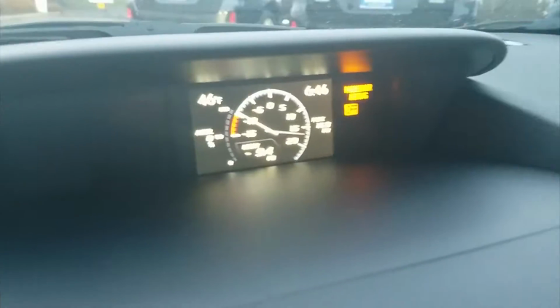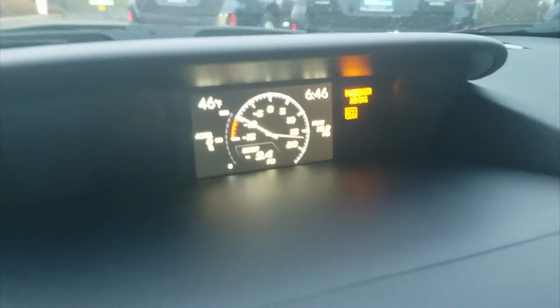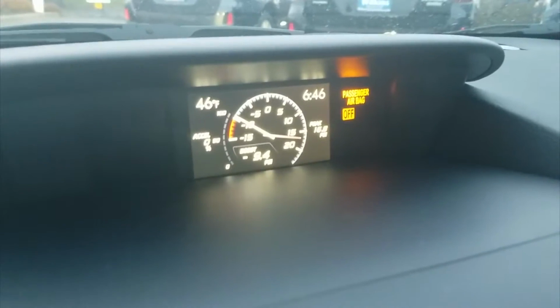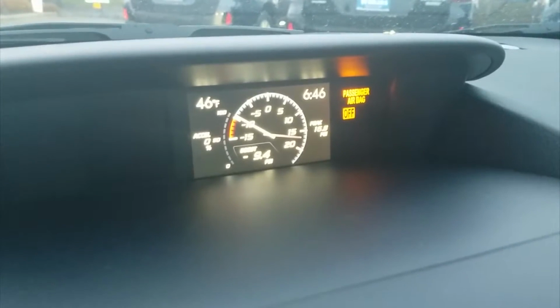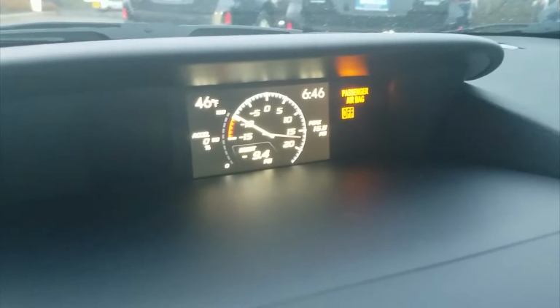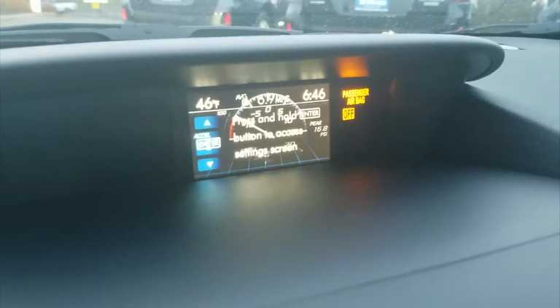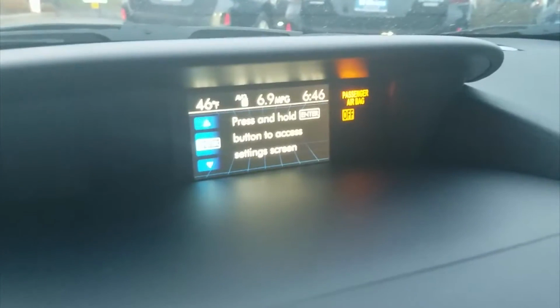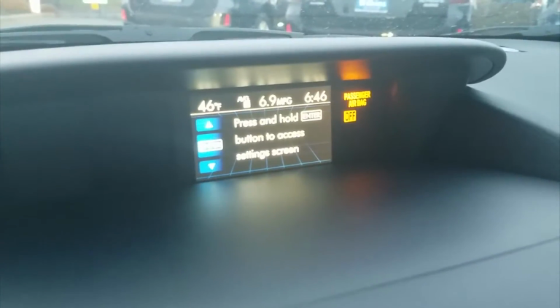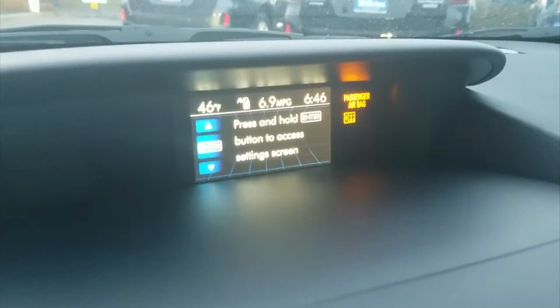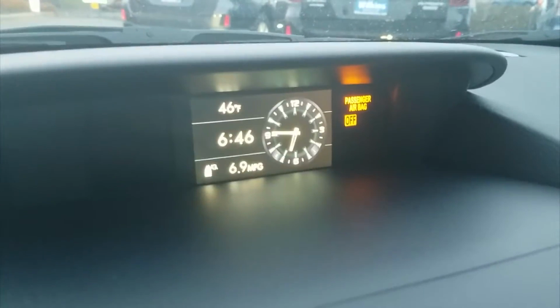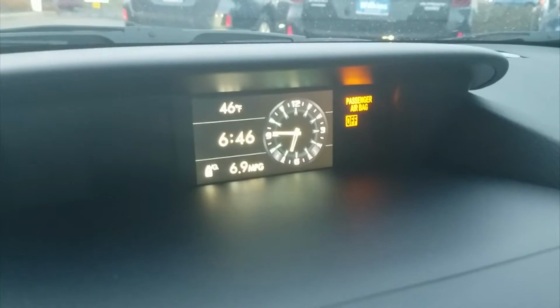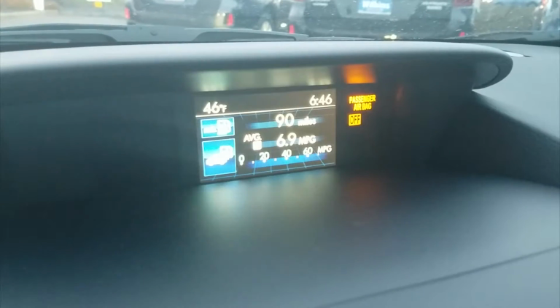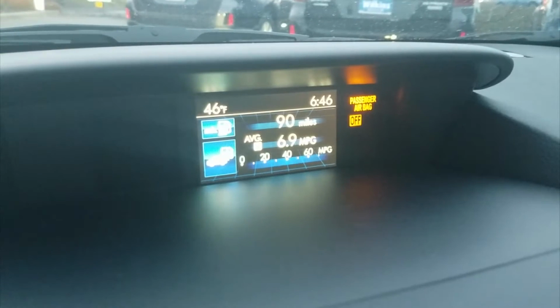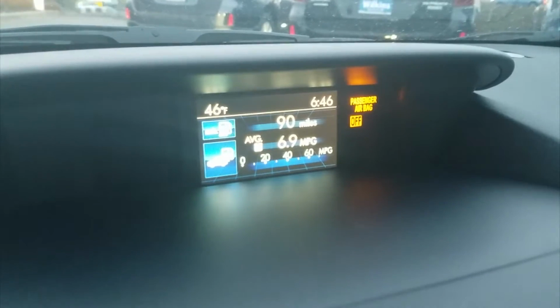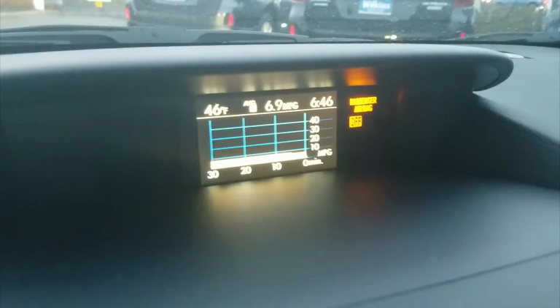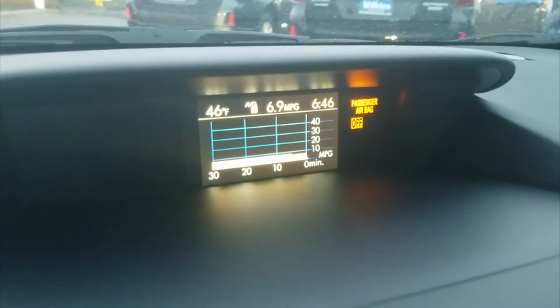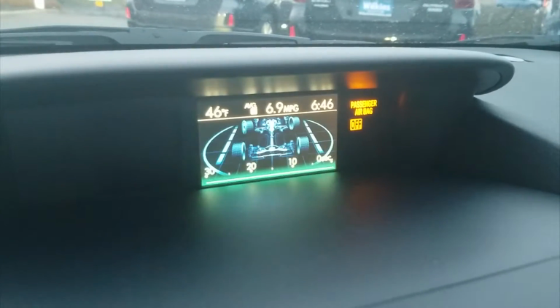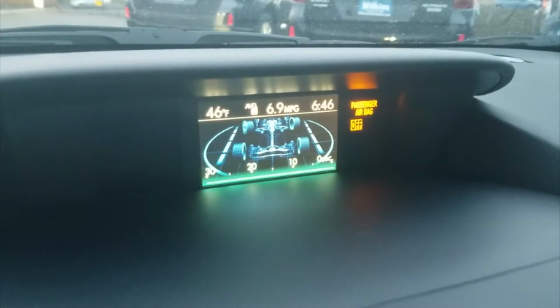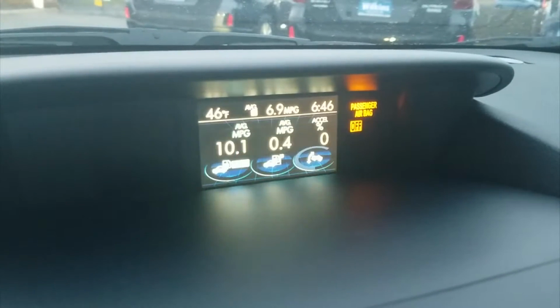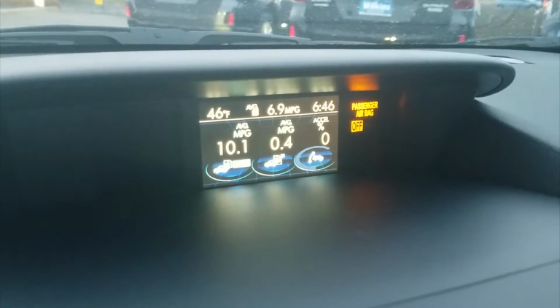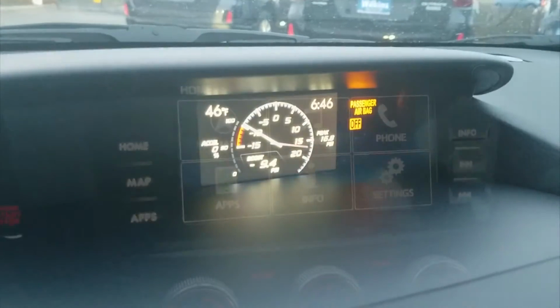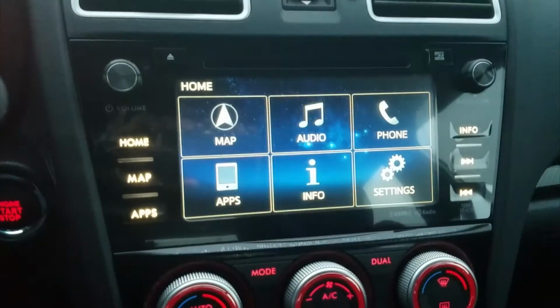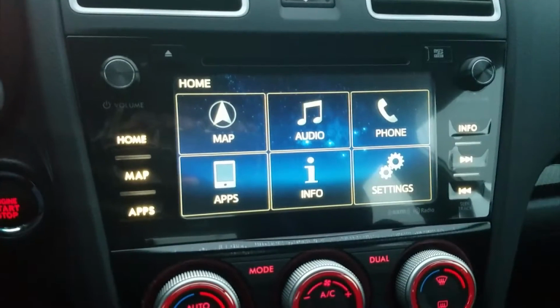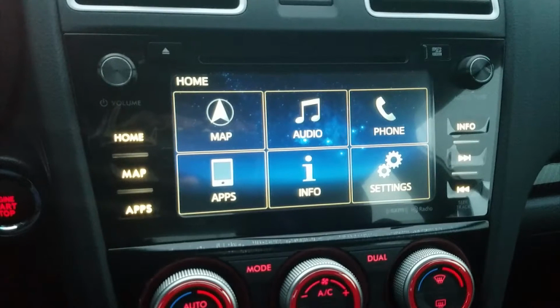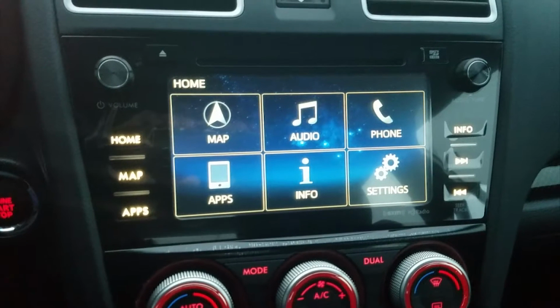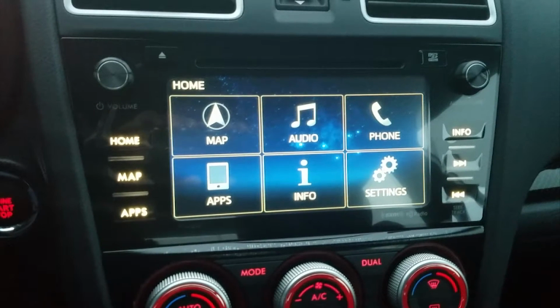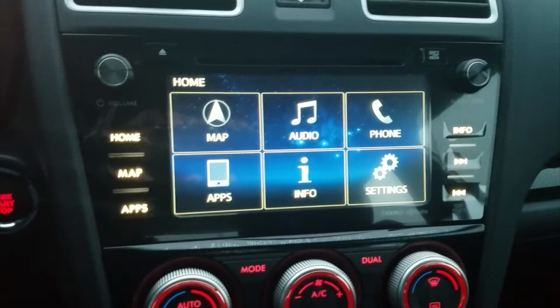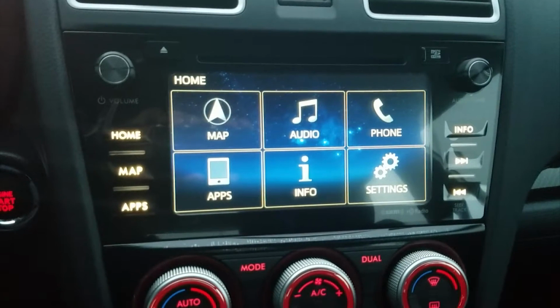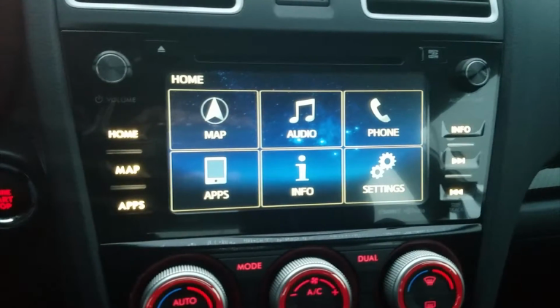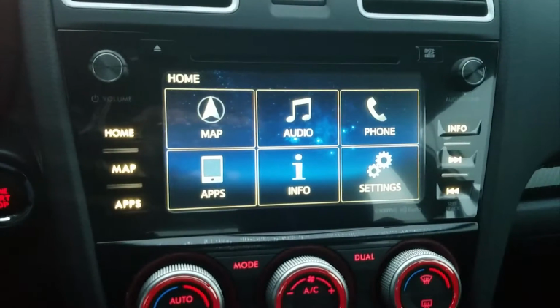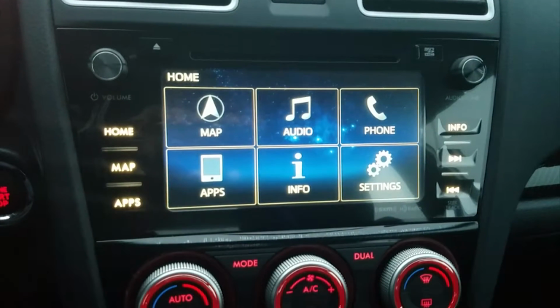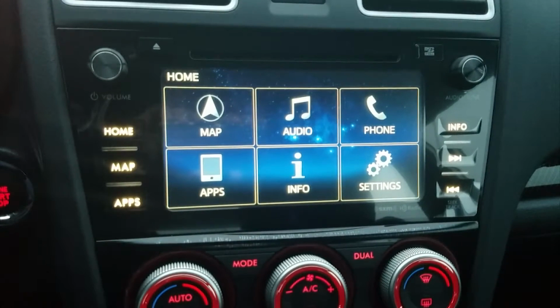You also have well-placed mirrors and a well-lit gauge system which provides ample visibility during daytime and nighttime driving. You also have a vehicle information center sitting right on top of the dashboard which shows you your acceleration, your boost, your peak, and also gas mileage information.